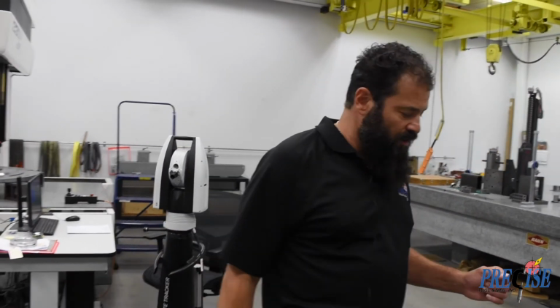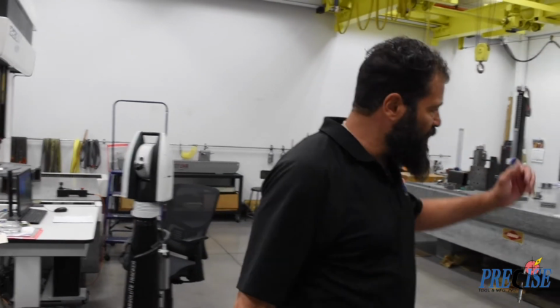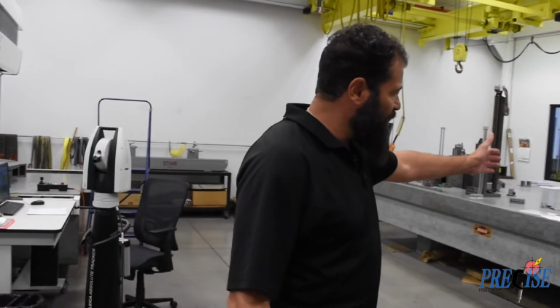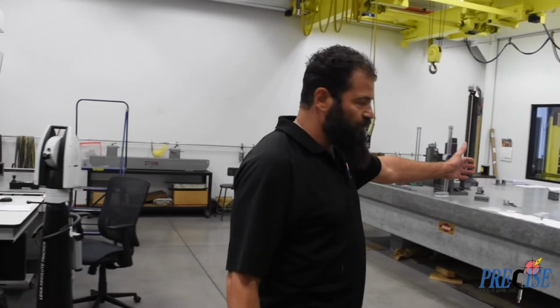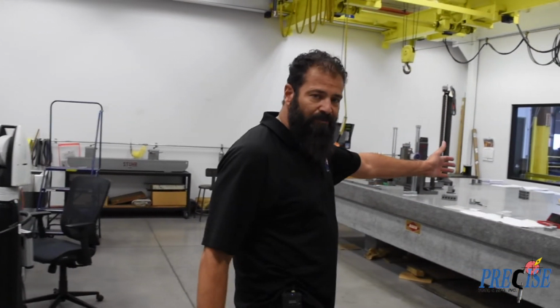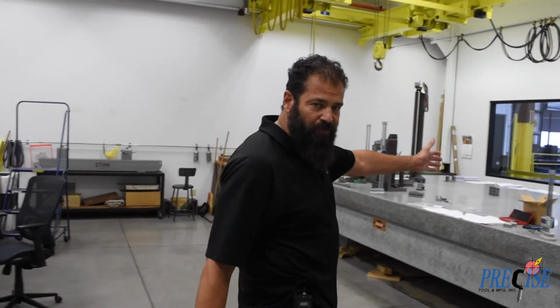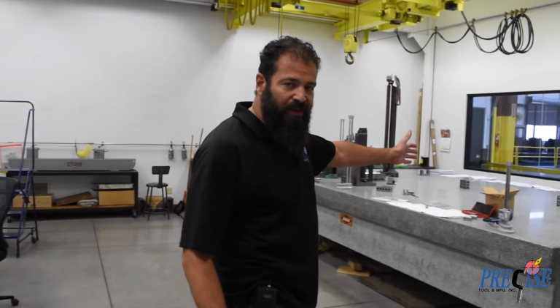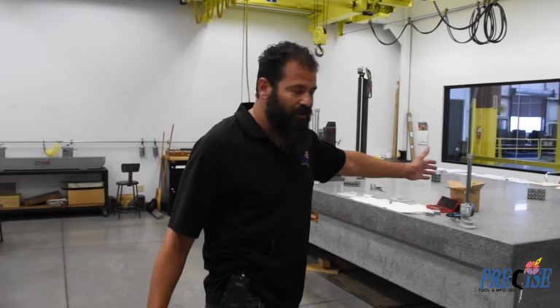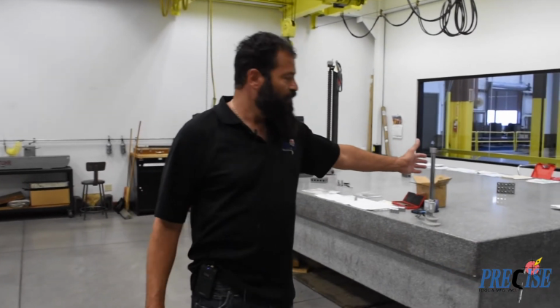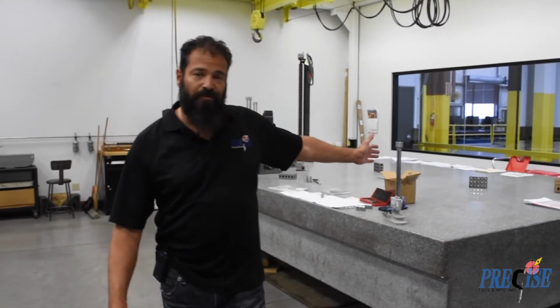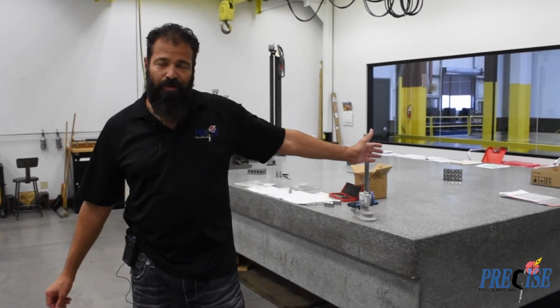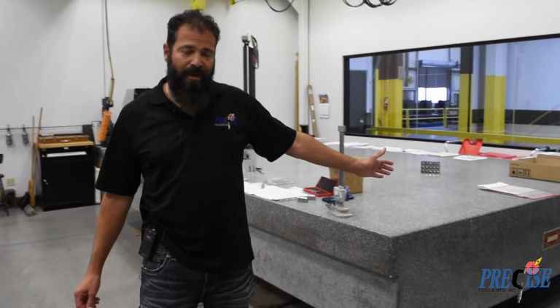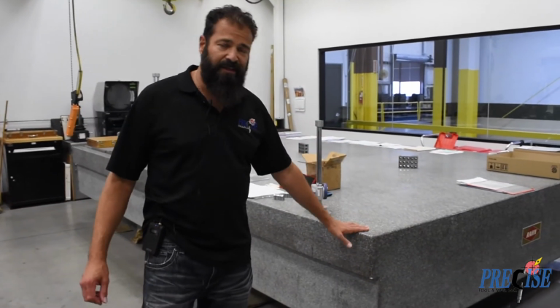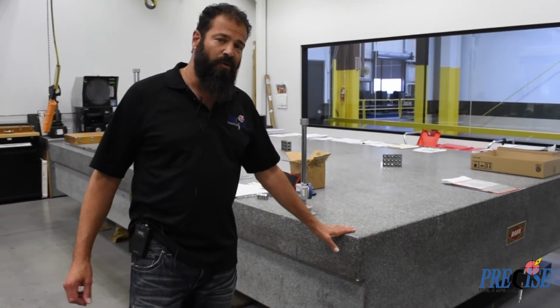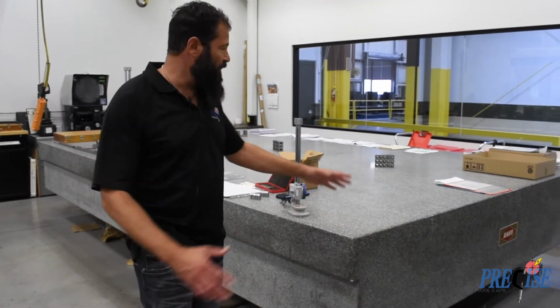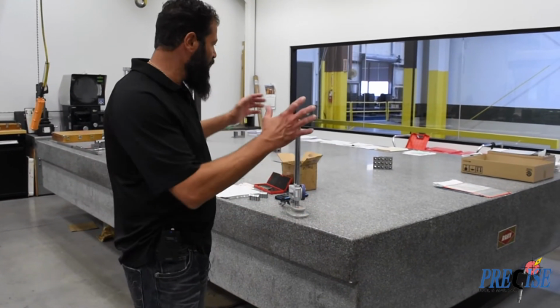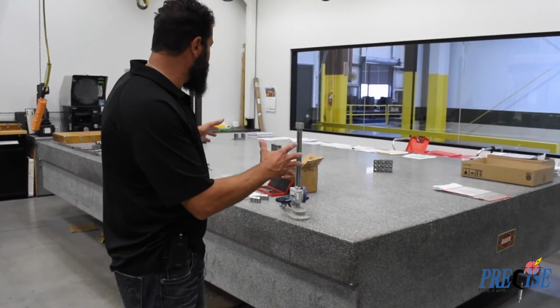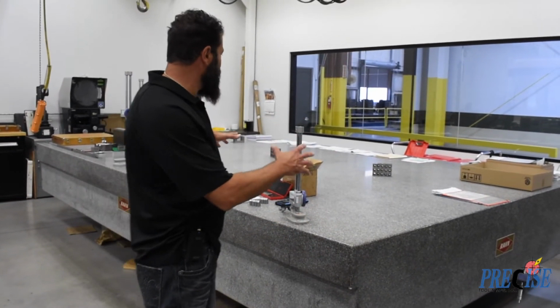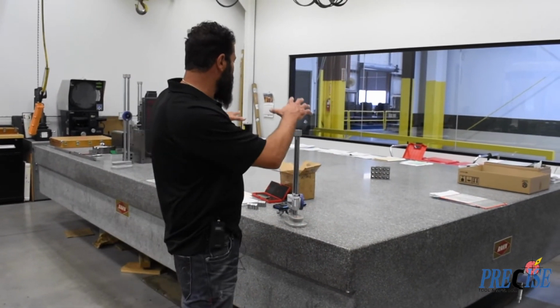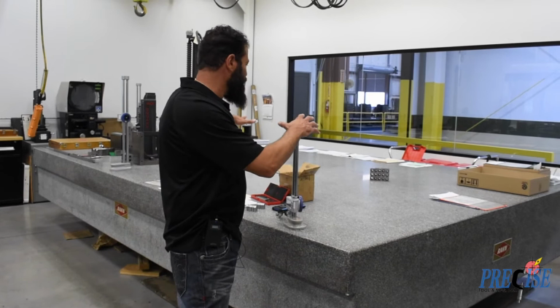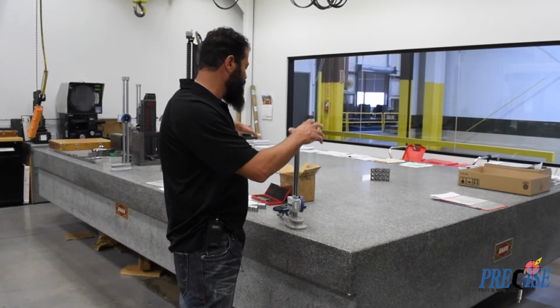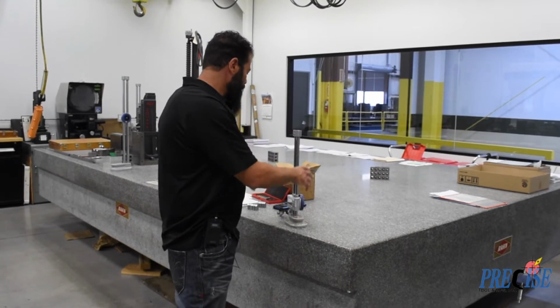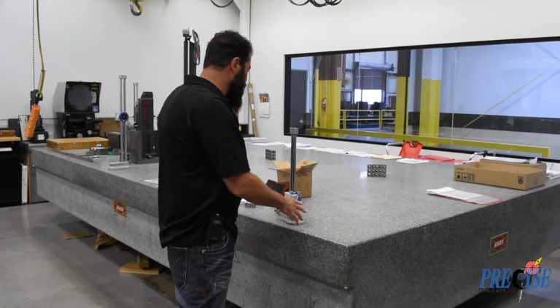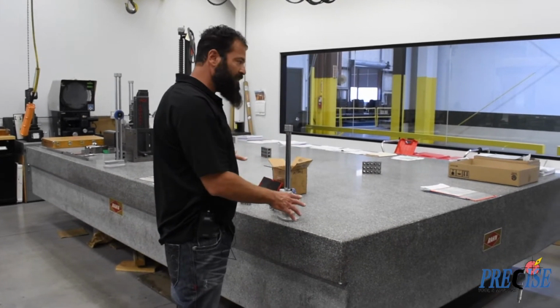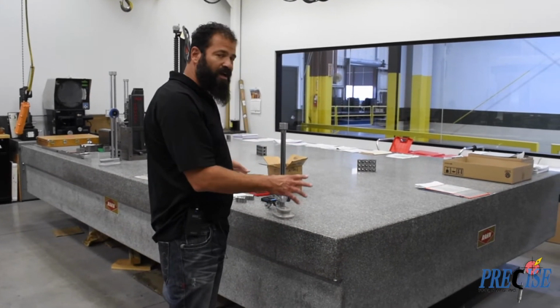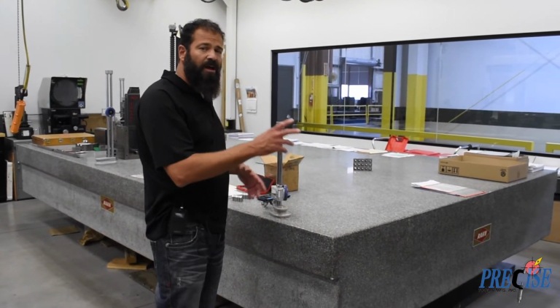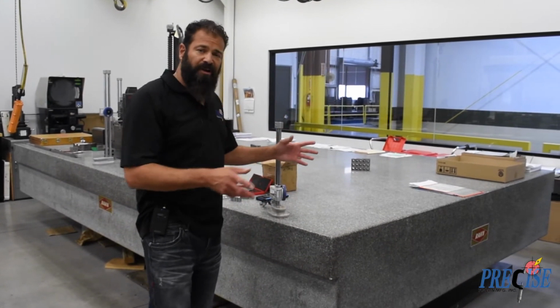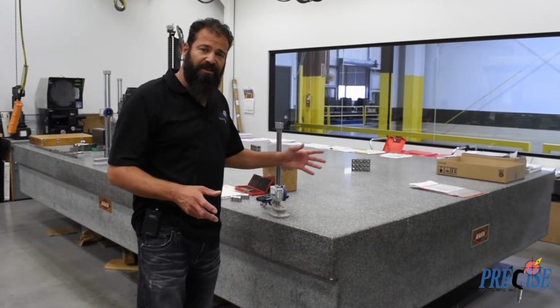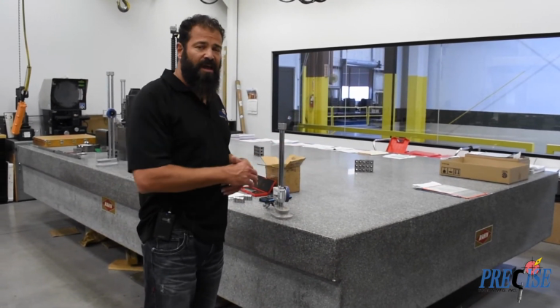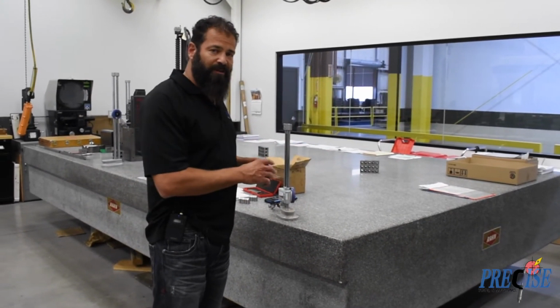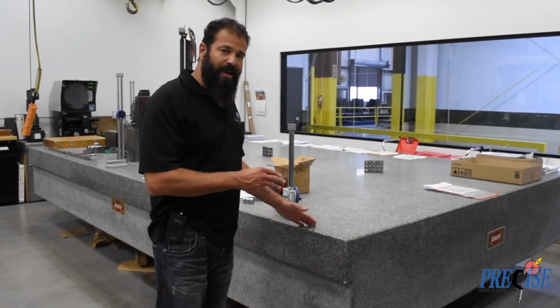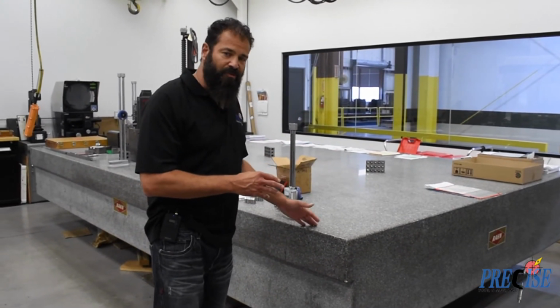We also have a large granite surface plate here for inspecting parts manually. We can bring large parts in here, set them up on blocks, and do light gauge checks, thread checks, and inspect the part manually as well.